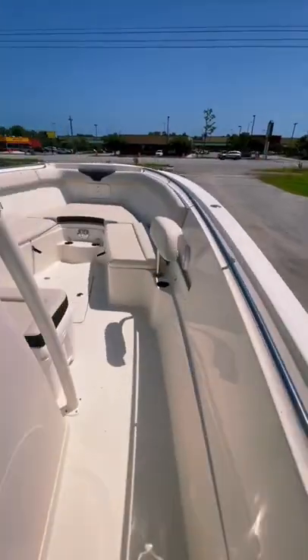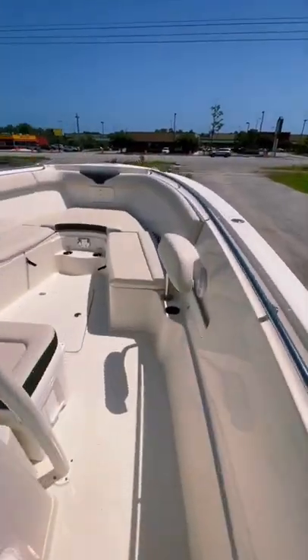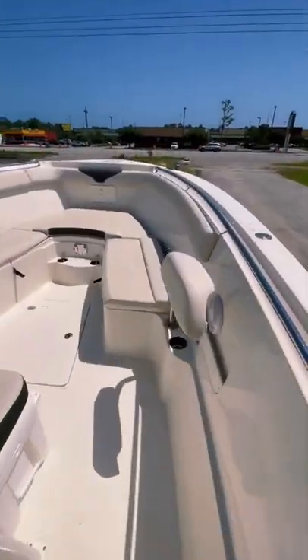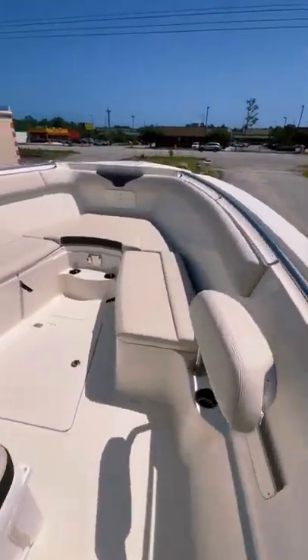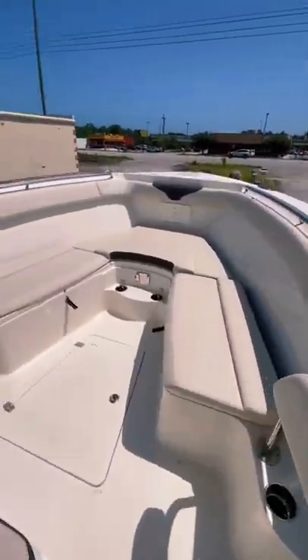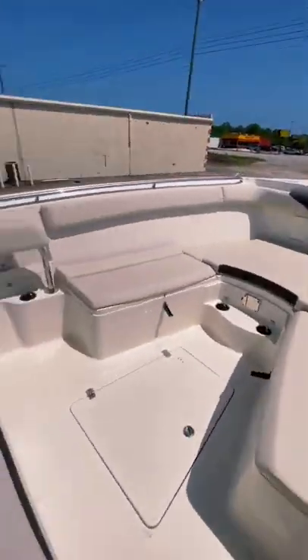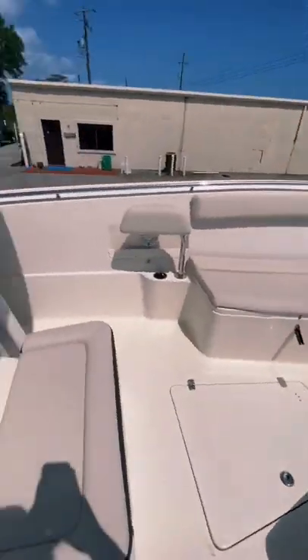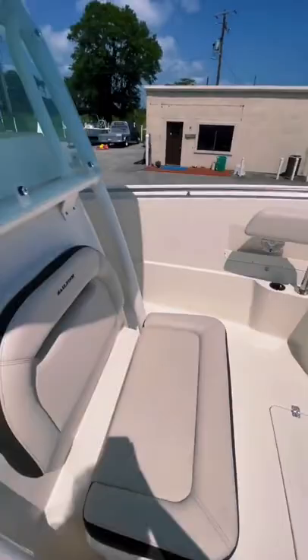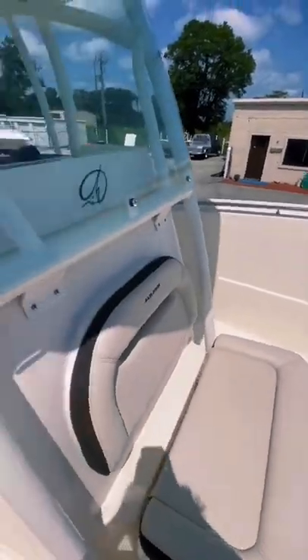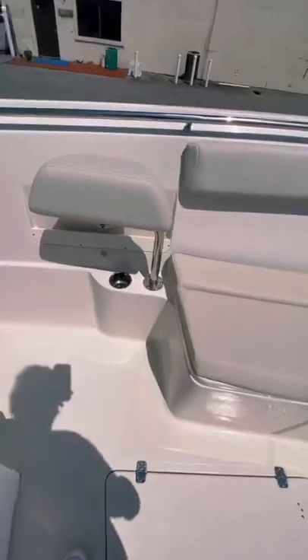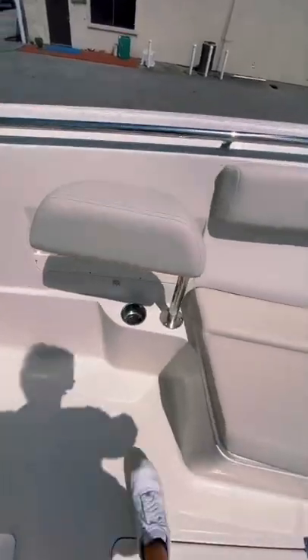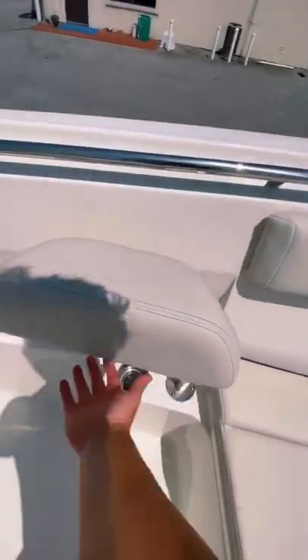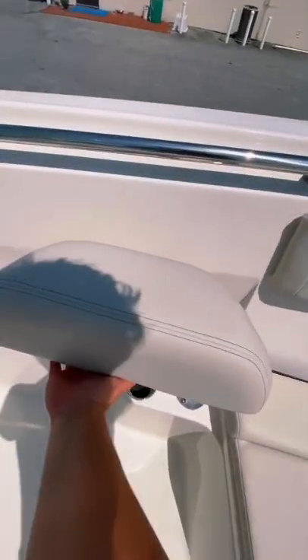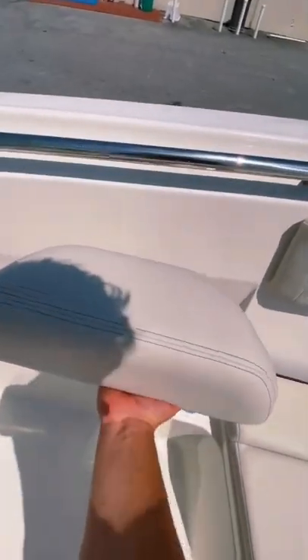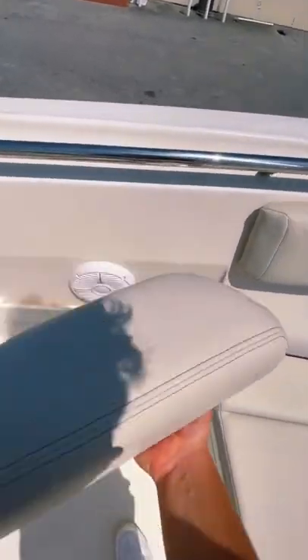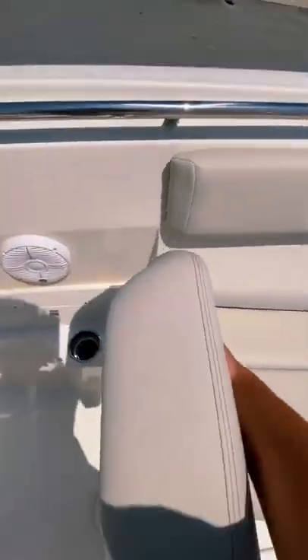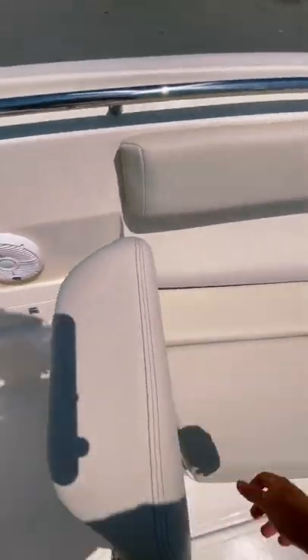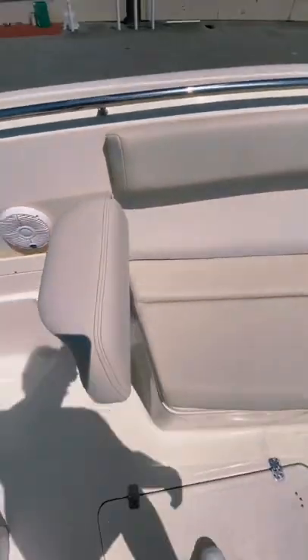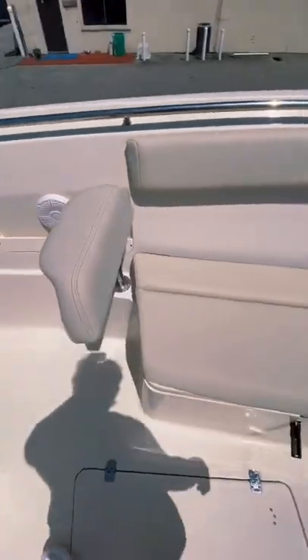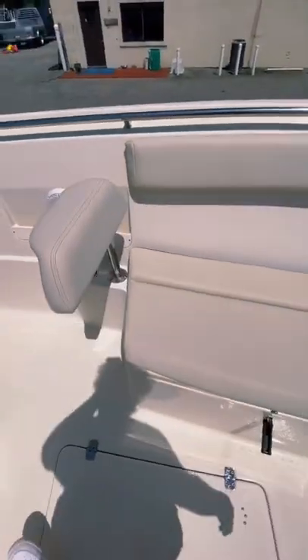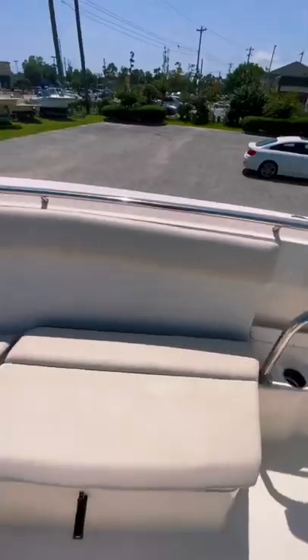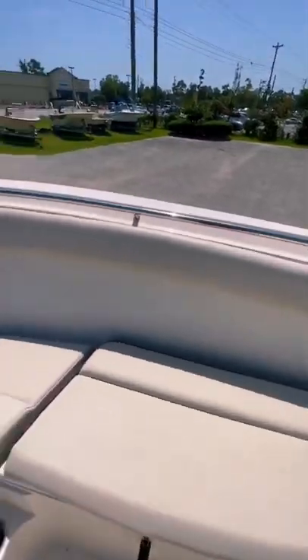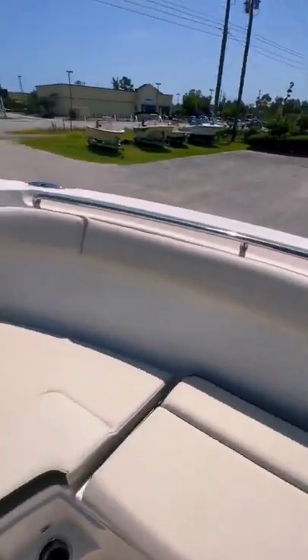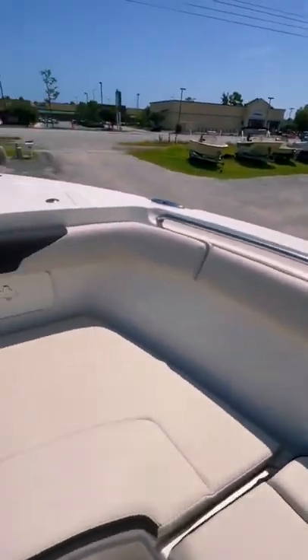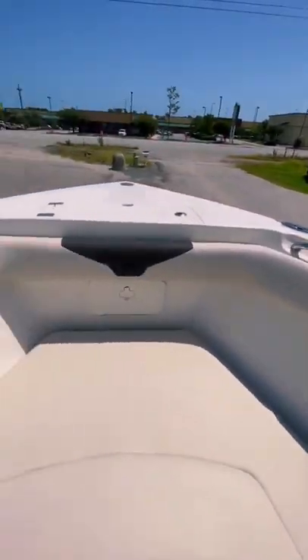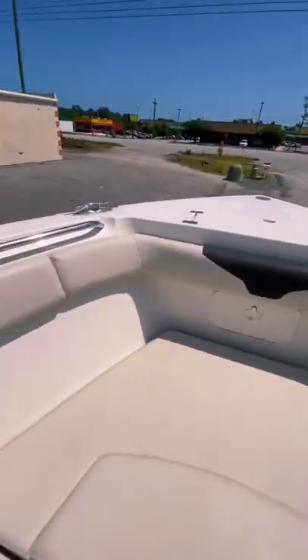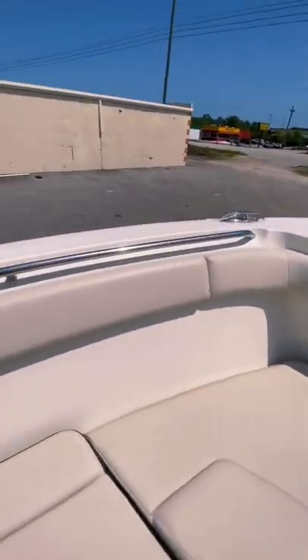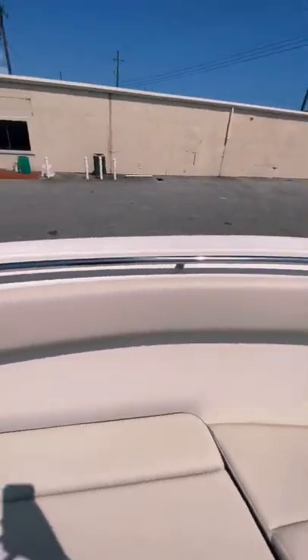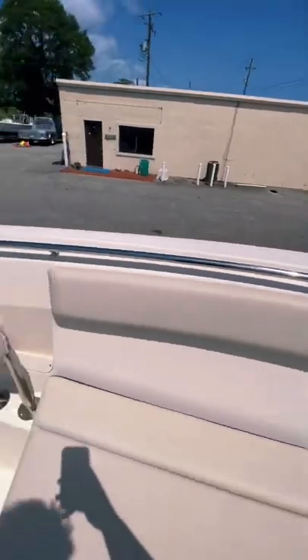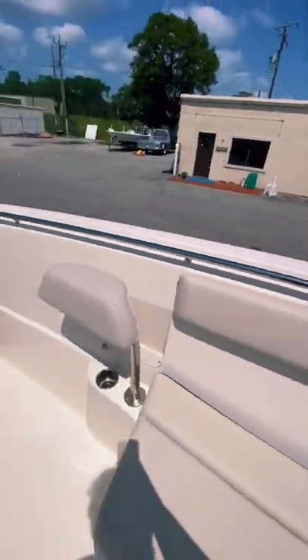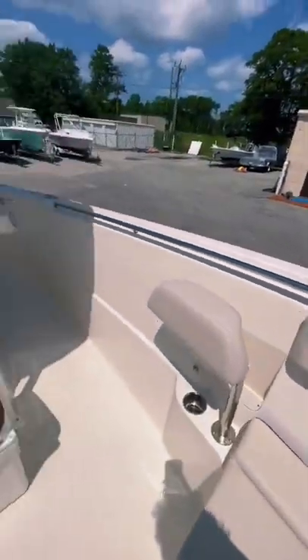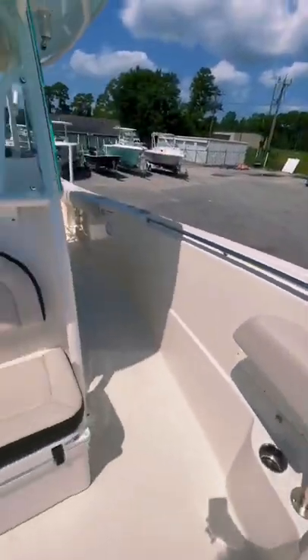Up in the bow there's wraparound and forward-facing seating. They also have these cool adjustable seat backs. Definitely a nice area to sit back and relax when you're not fishing.